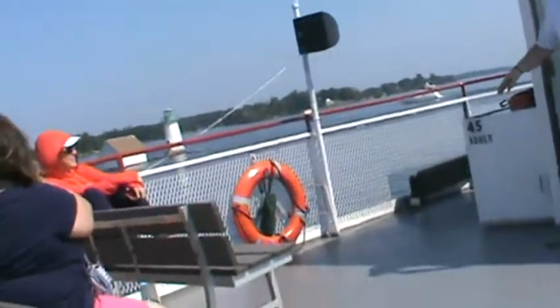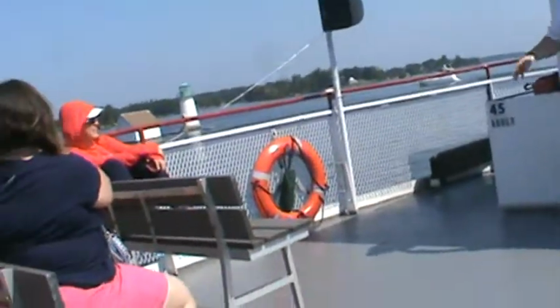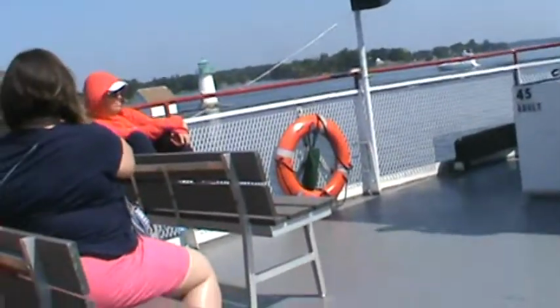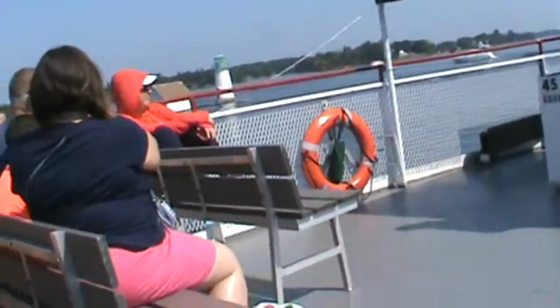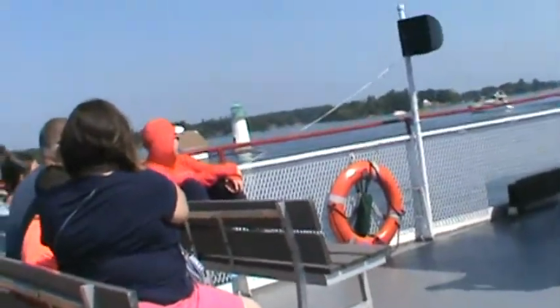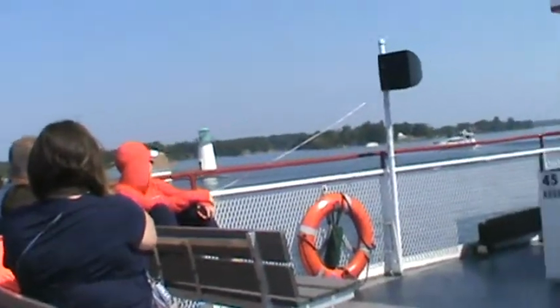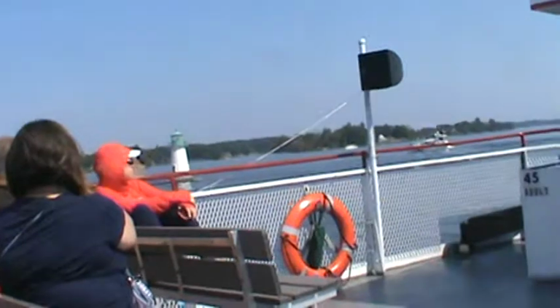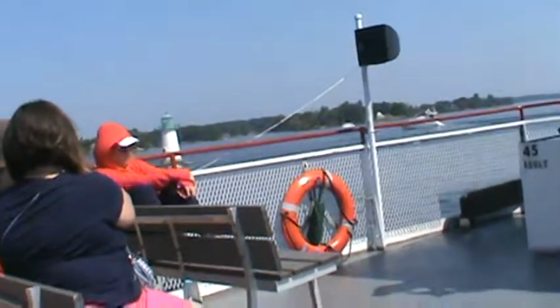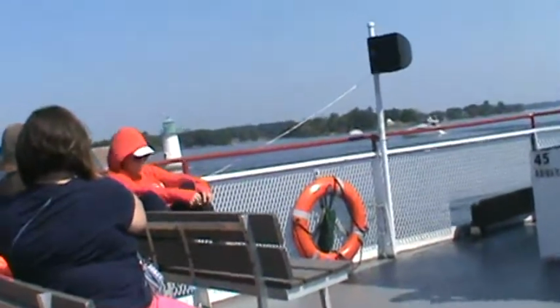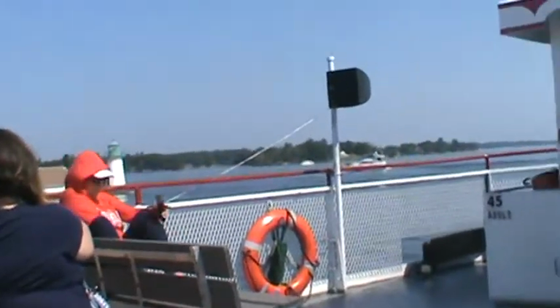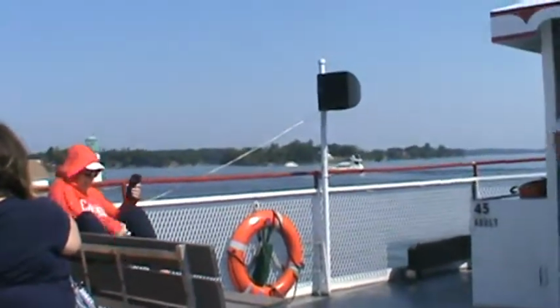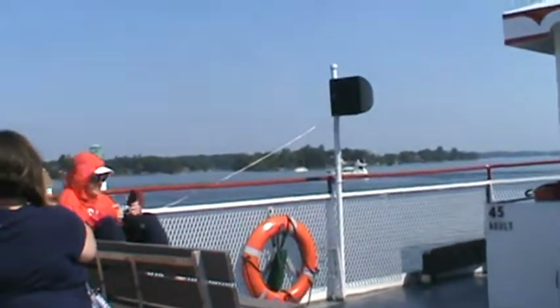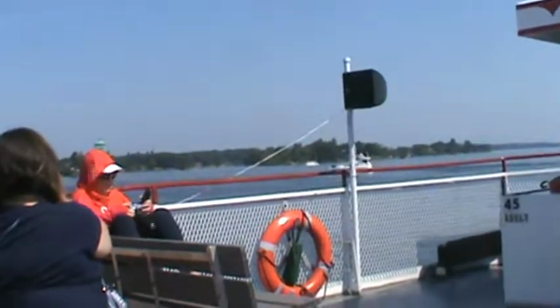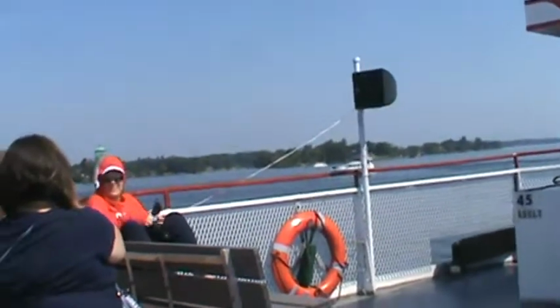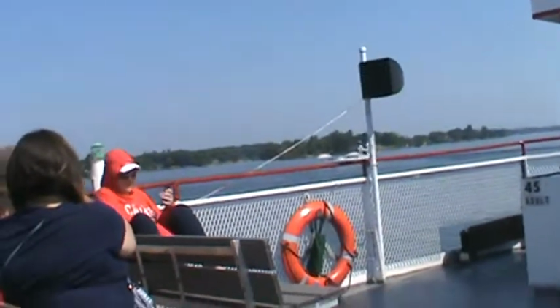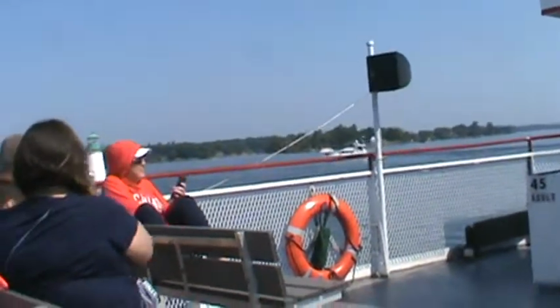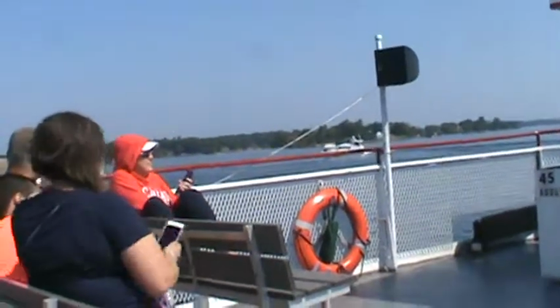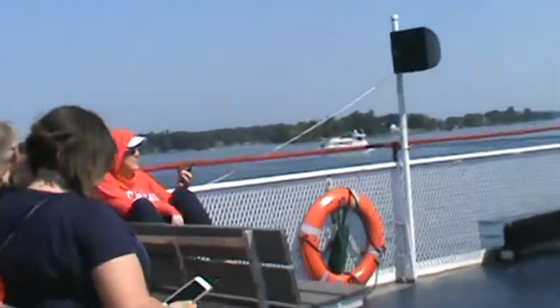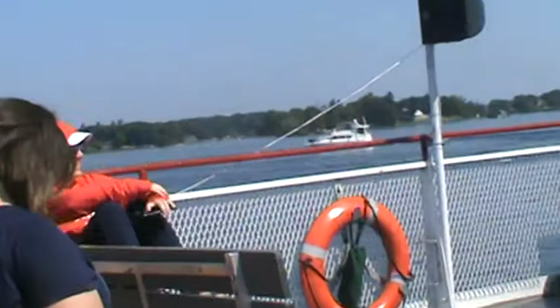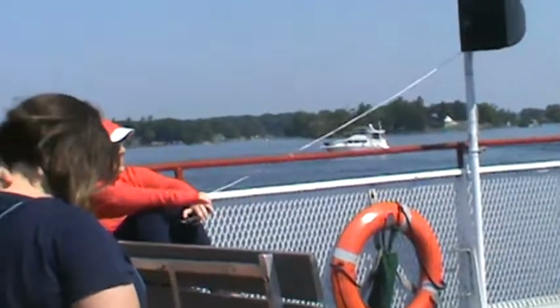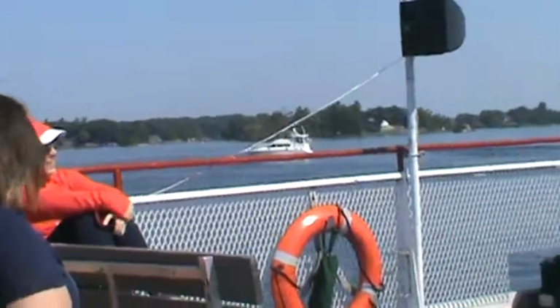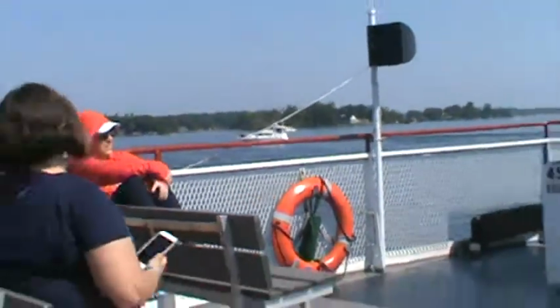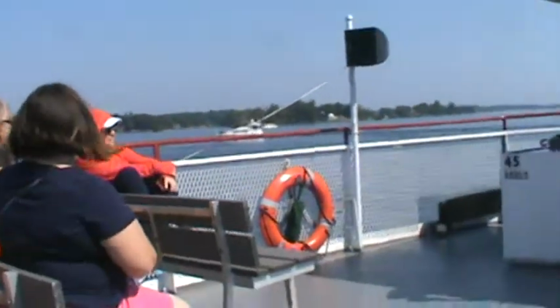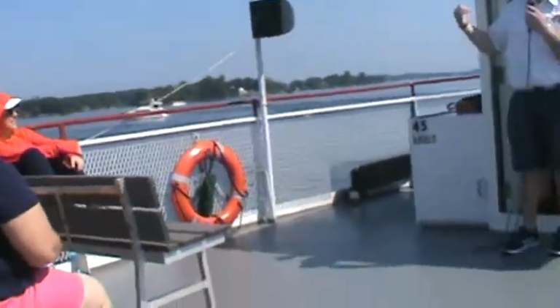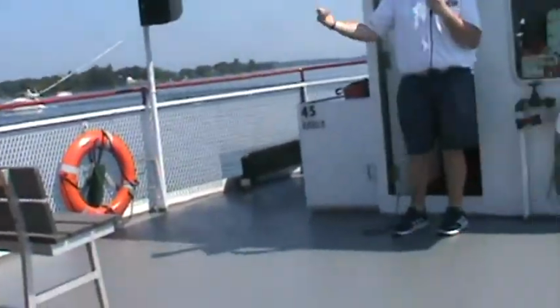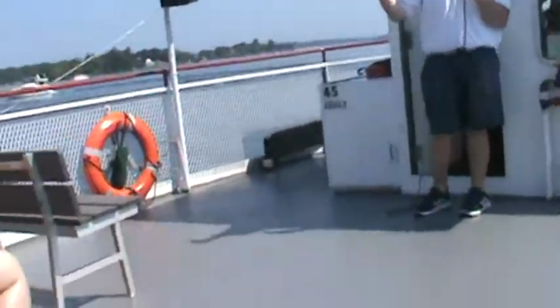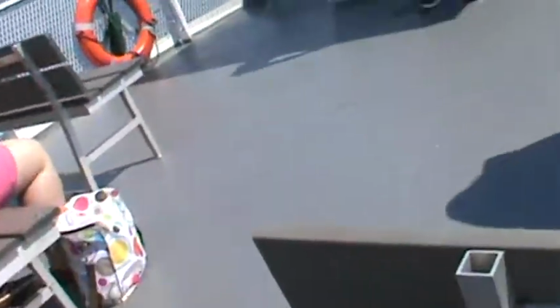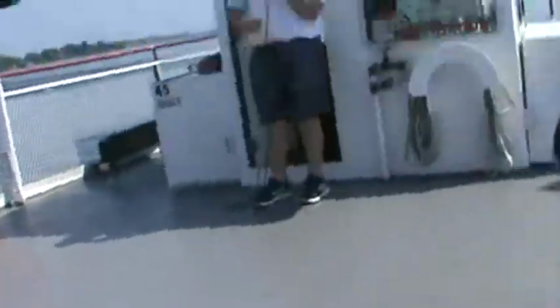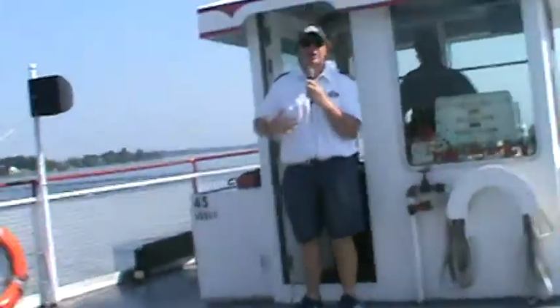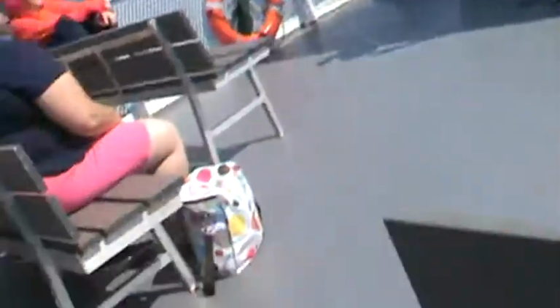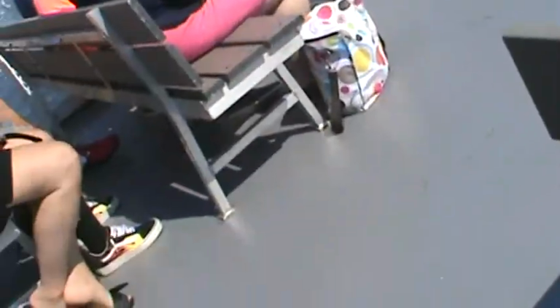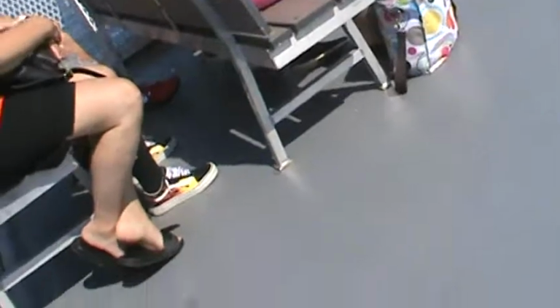We're also a smoke-free vessel today — we do thank you in advance for that. That includes e-cigarettes like Juuls and vape pens. There is a smoking area on the south dock at Singer Castle, and we'll talk about that as we get a little bit closer to the island.